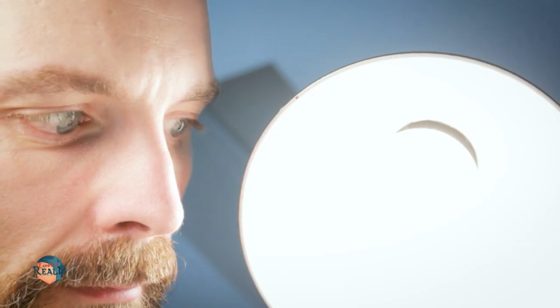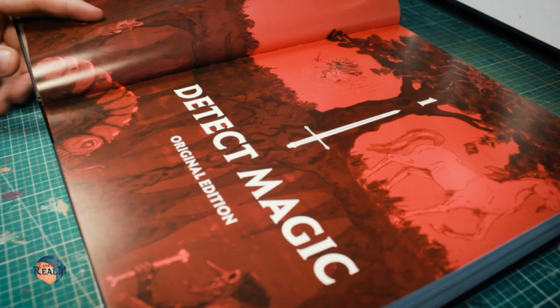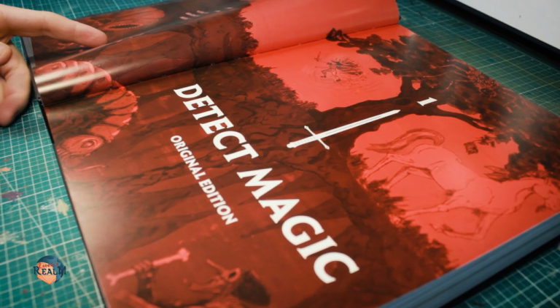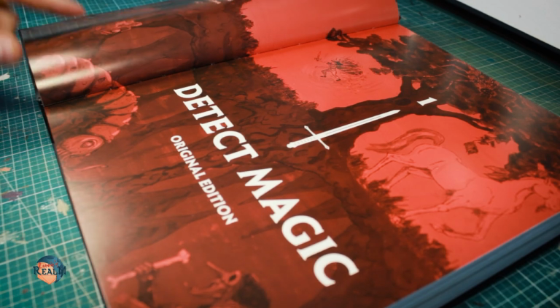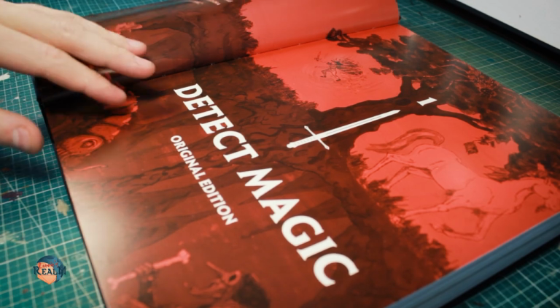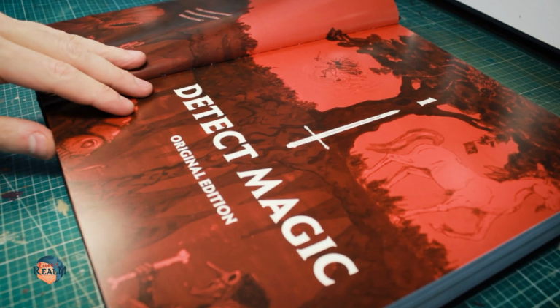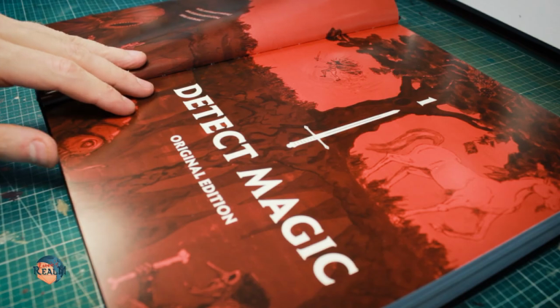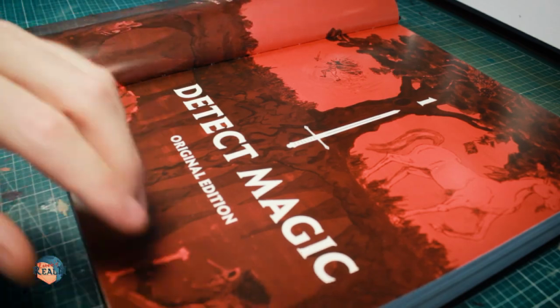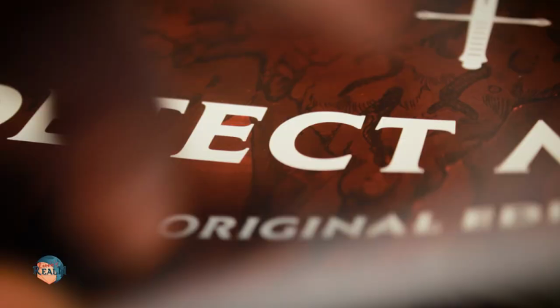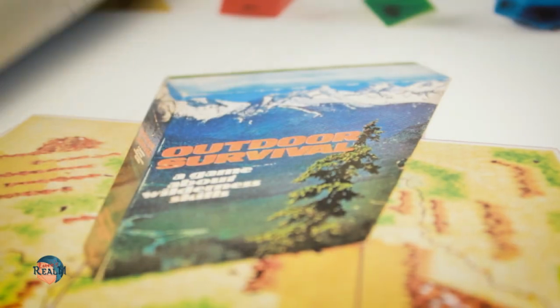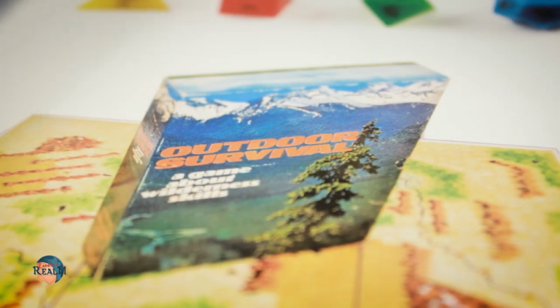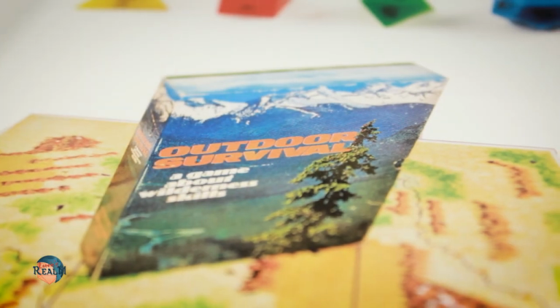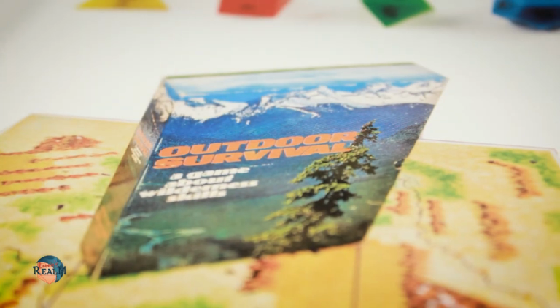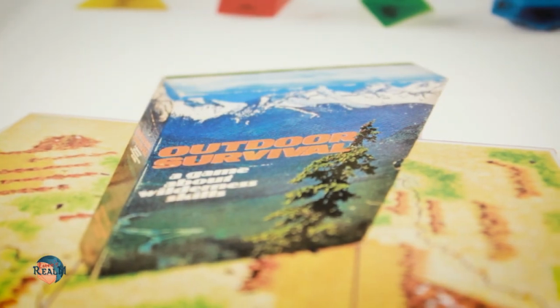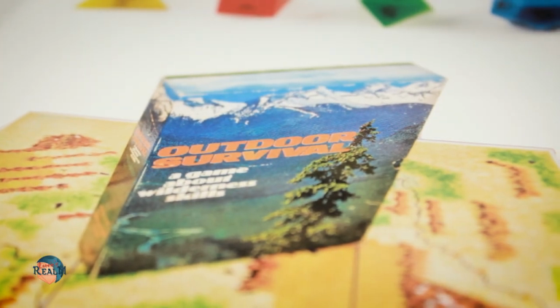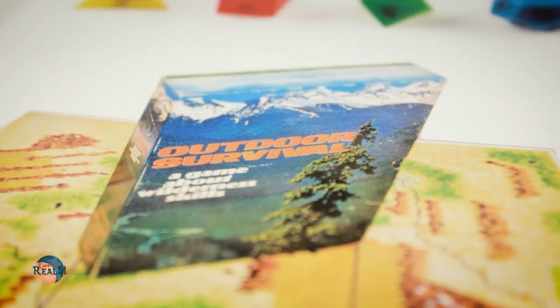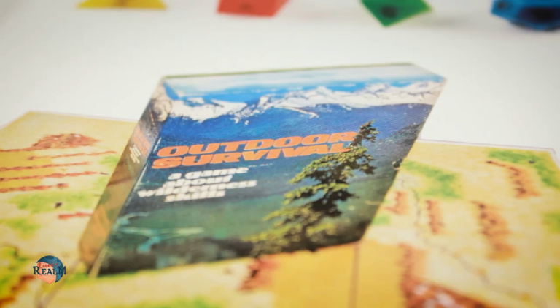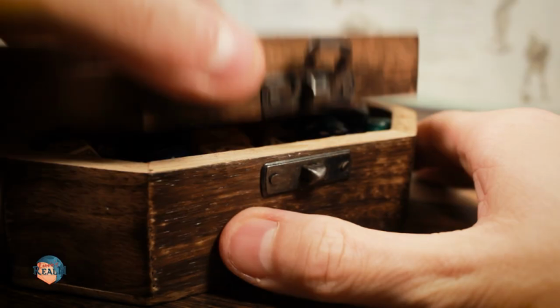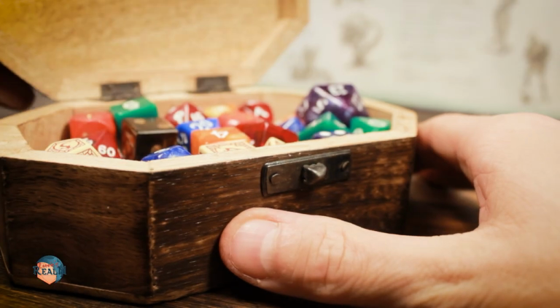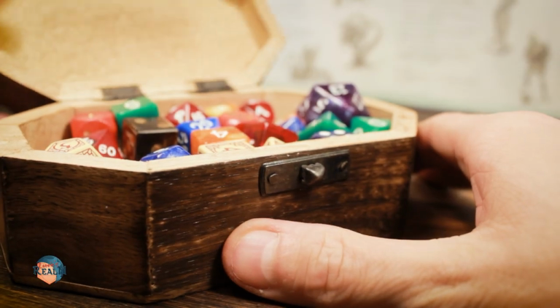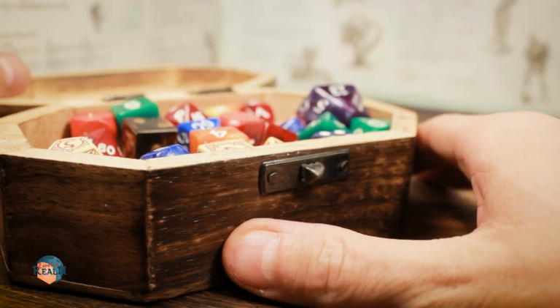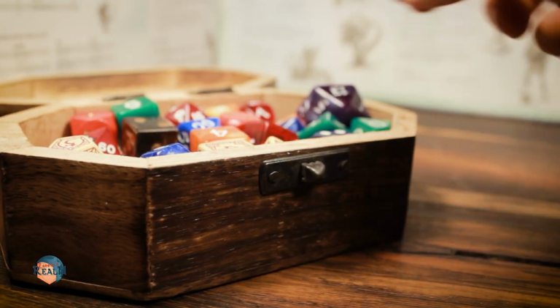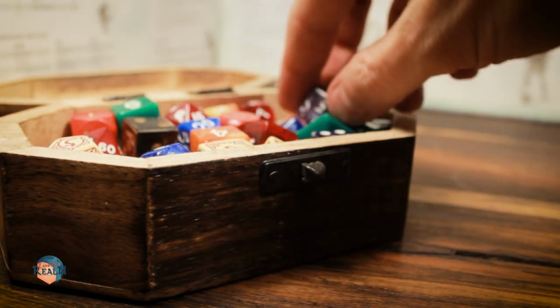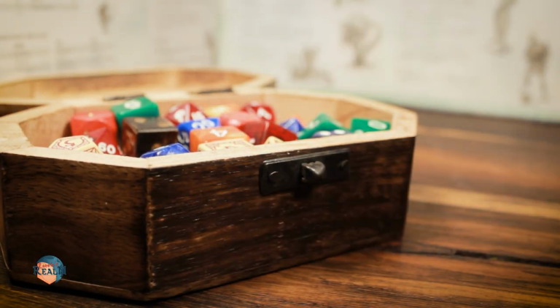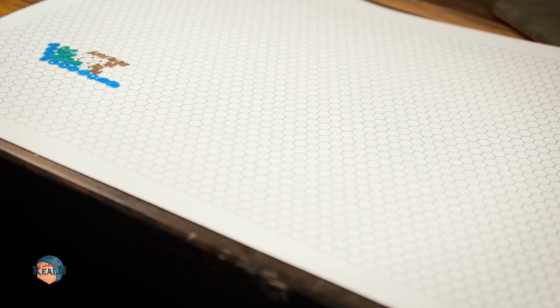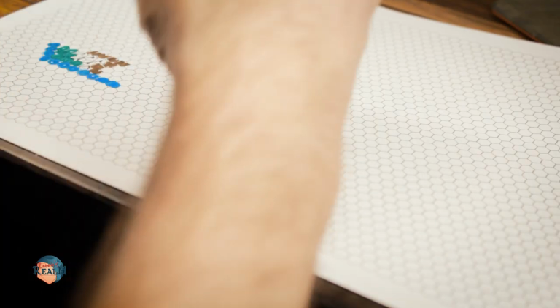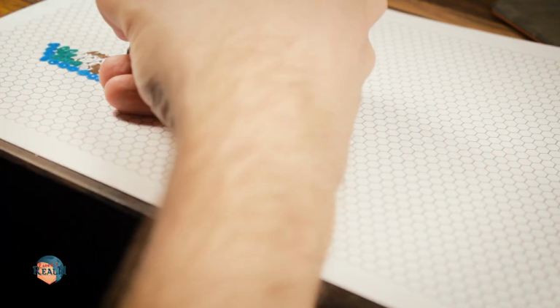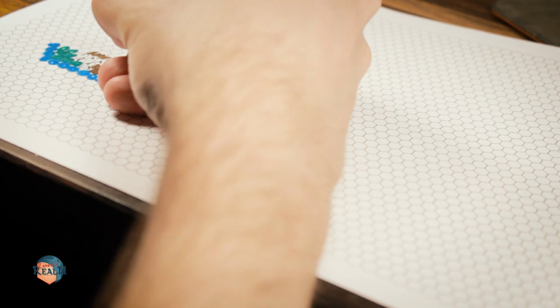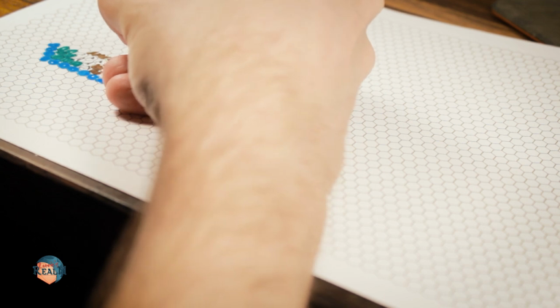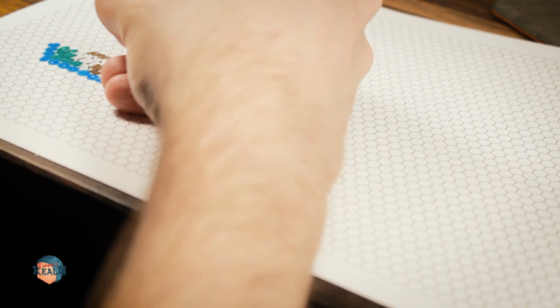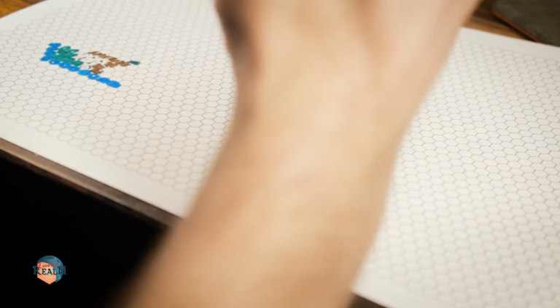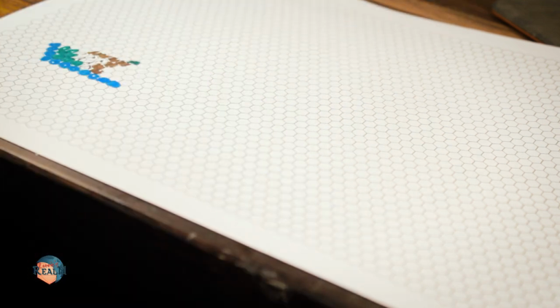Introduced in the first D&D edition via the use of the board game called Outdoor Survival, a Hexcrawl allows the player to move from area to area while the dice decide what to find there. With this approach the map is filled out hex by hex.